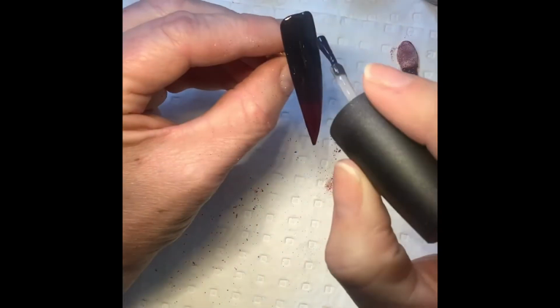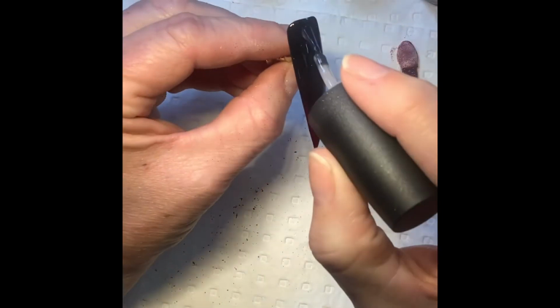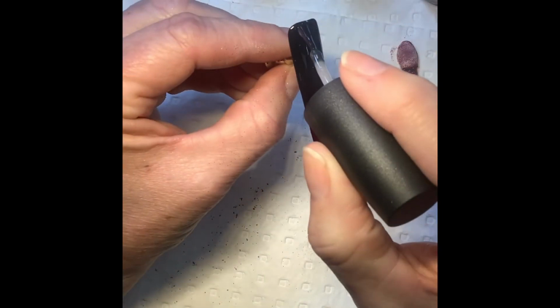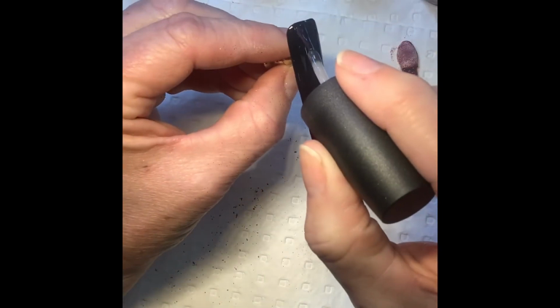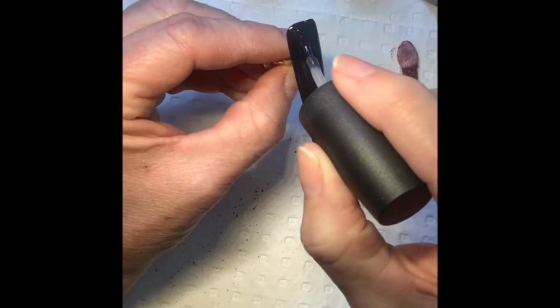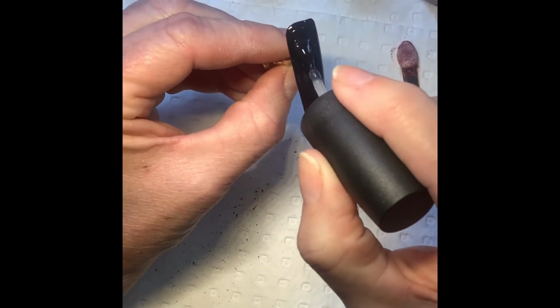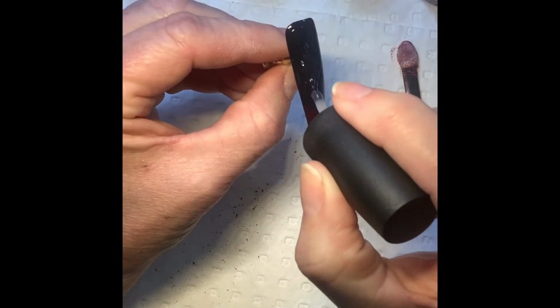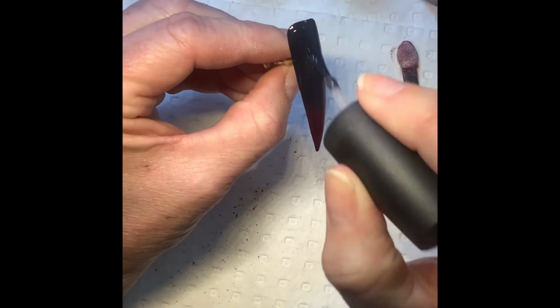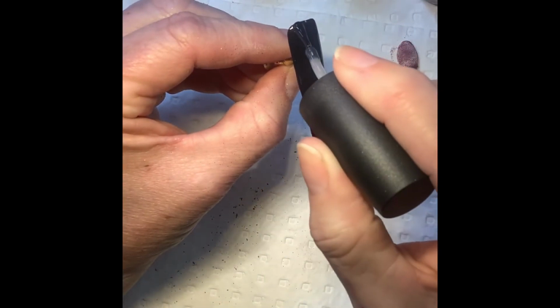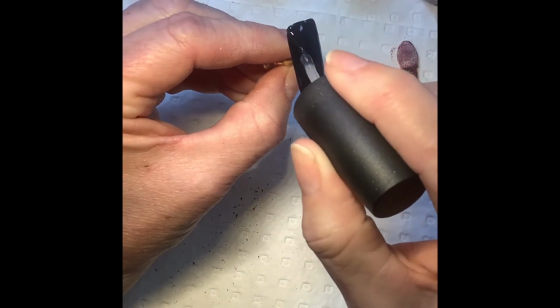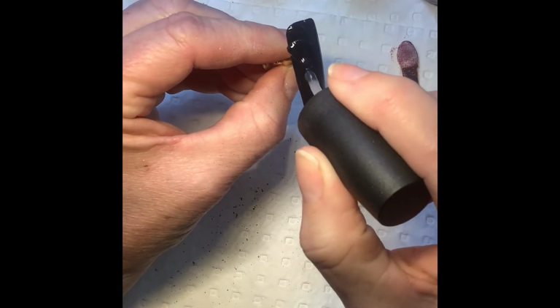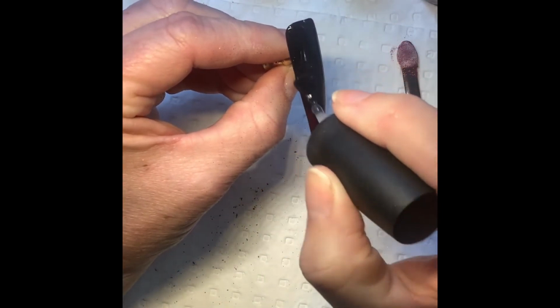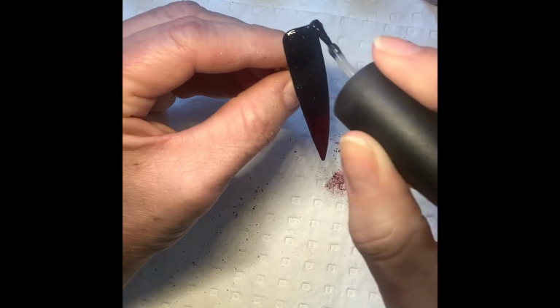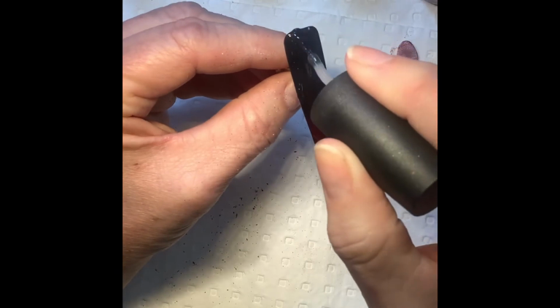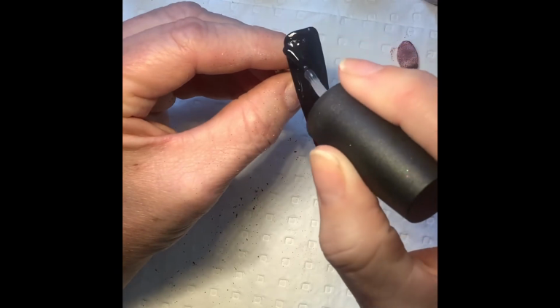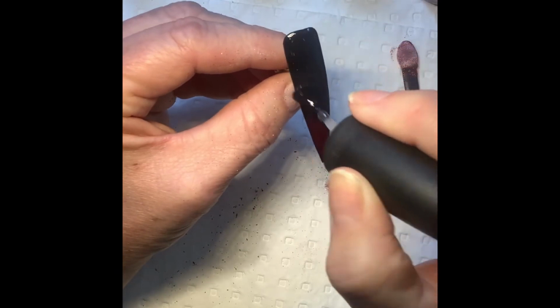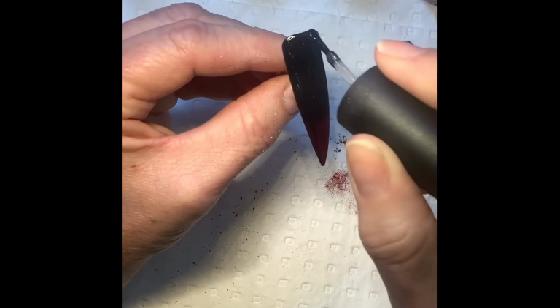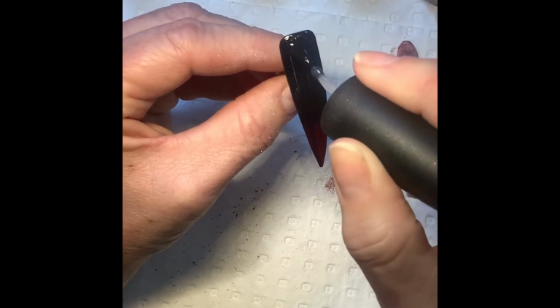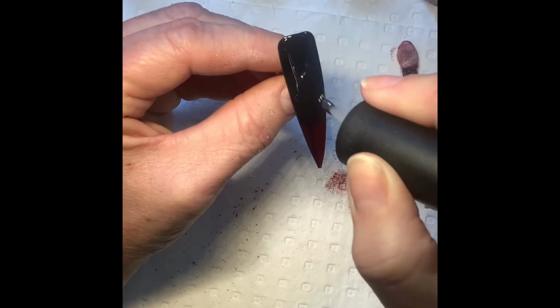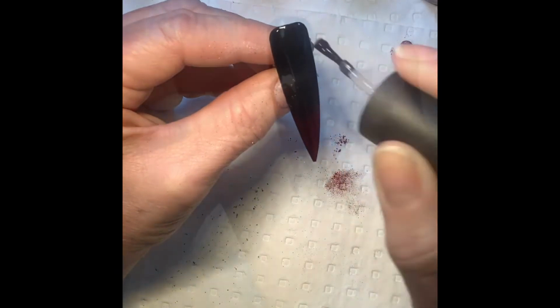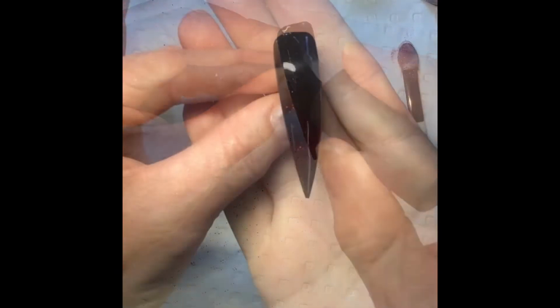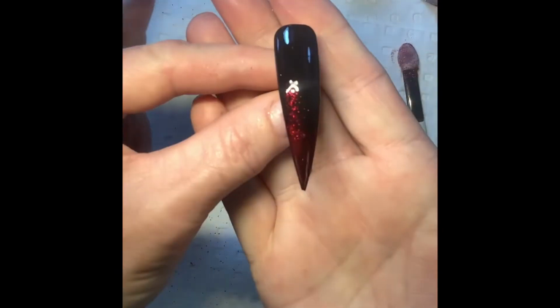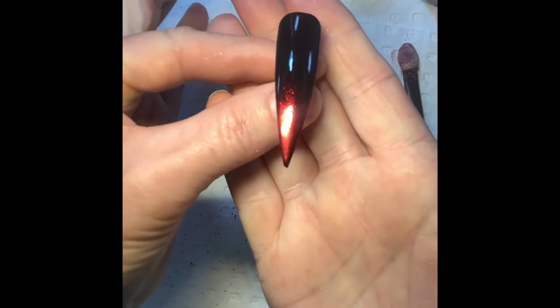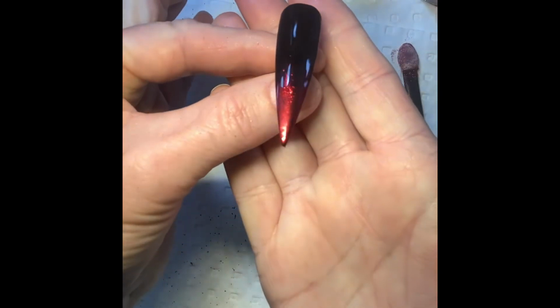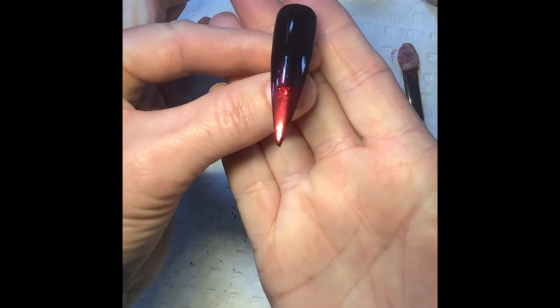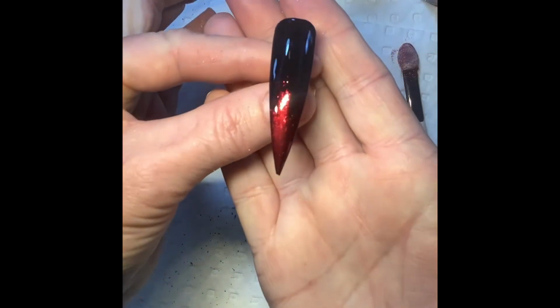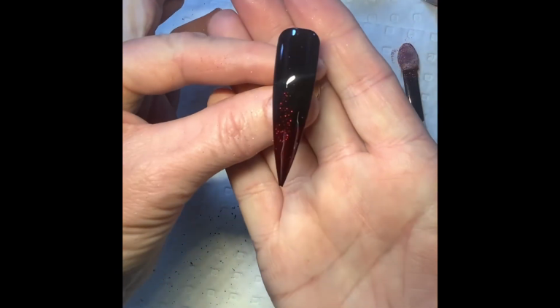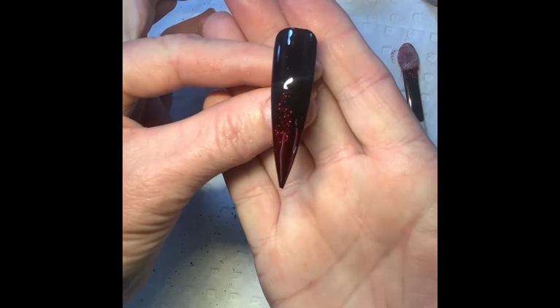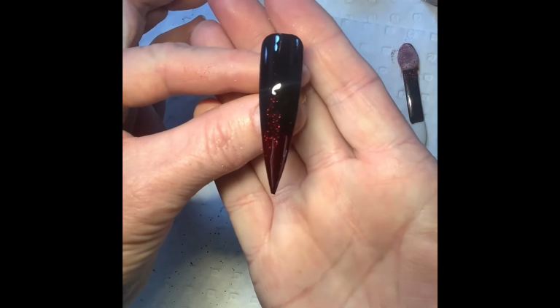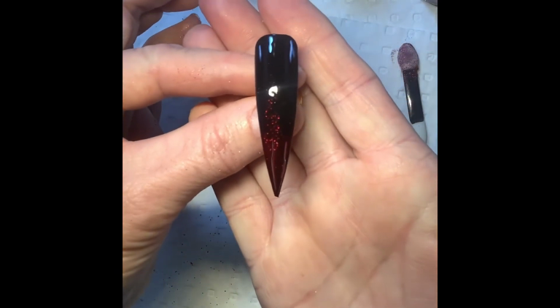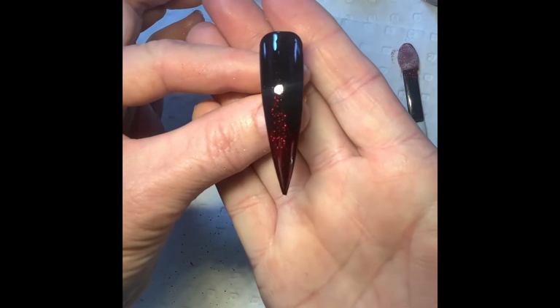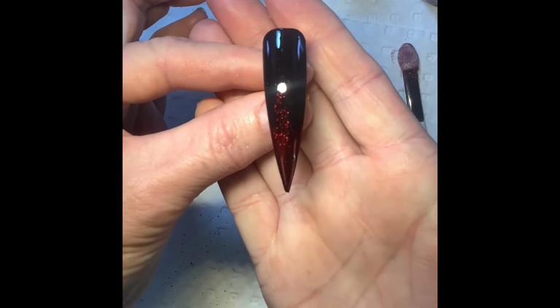Seal and protect your design by applying two coats of your Foilicious No Wipe Top Coat, curing for one to two minutes between each layer.